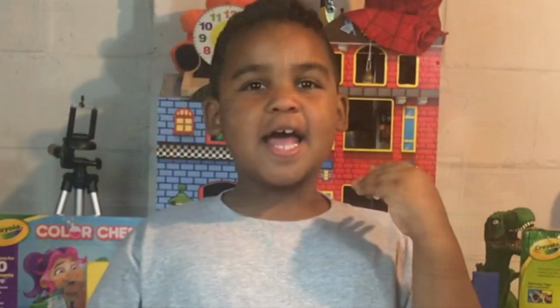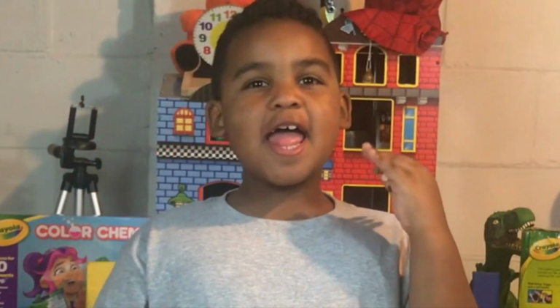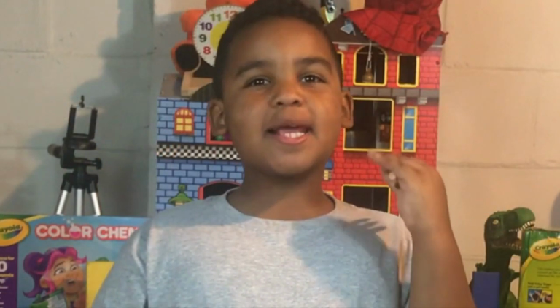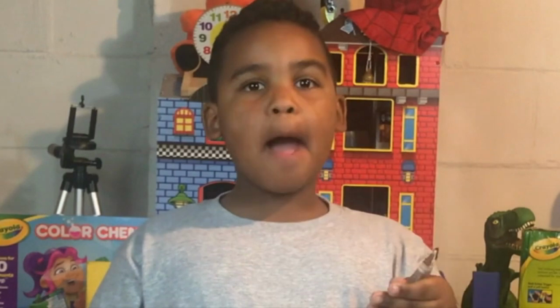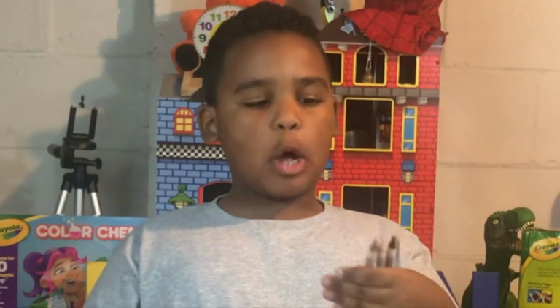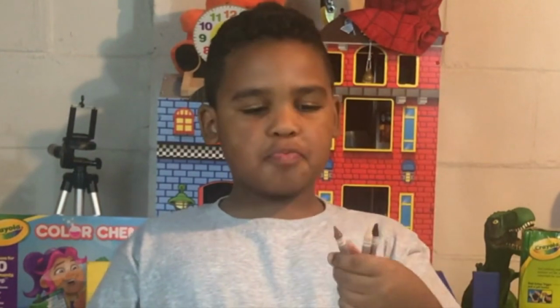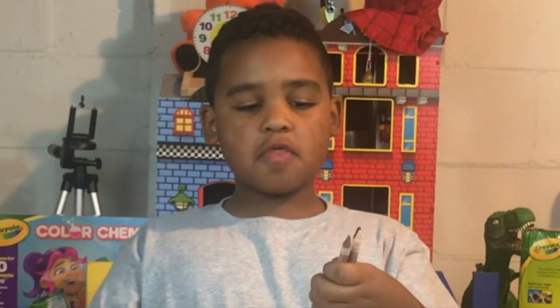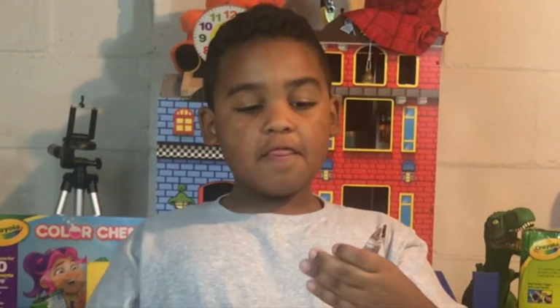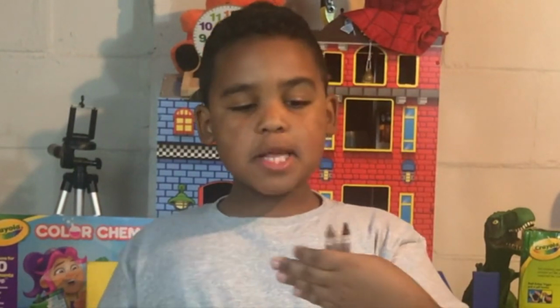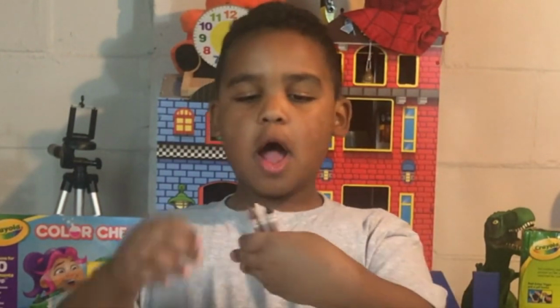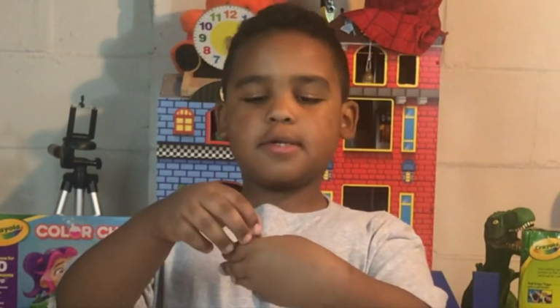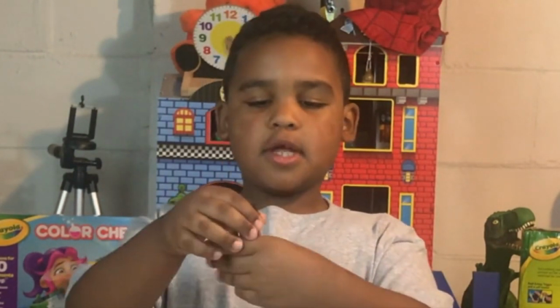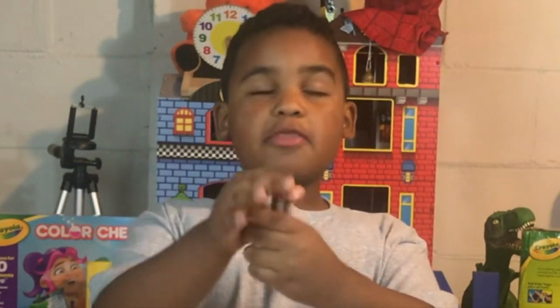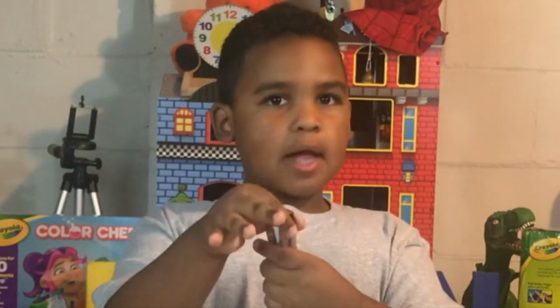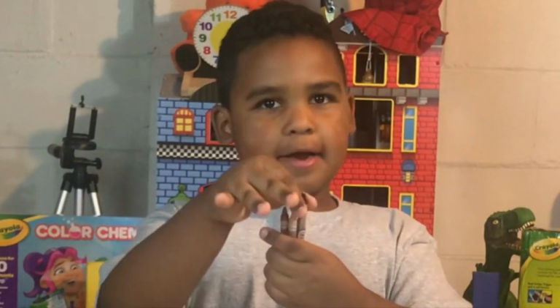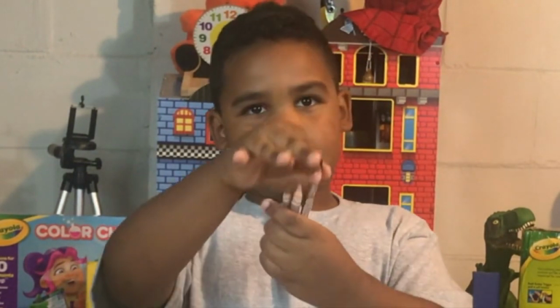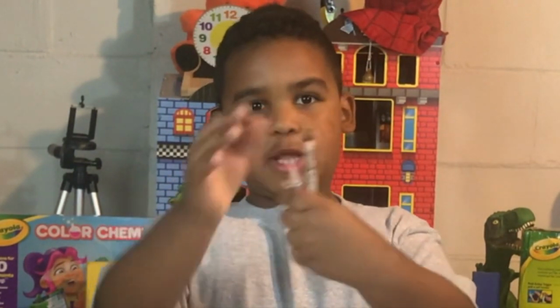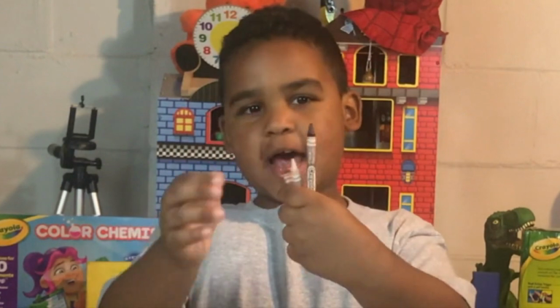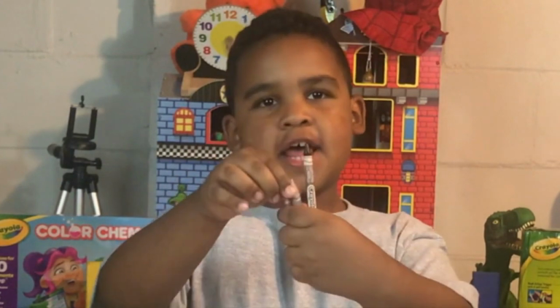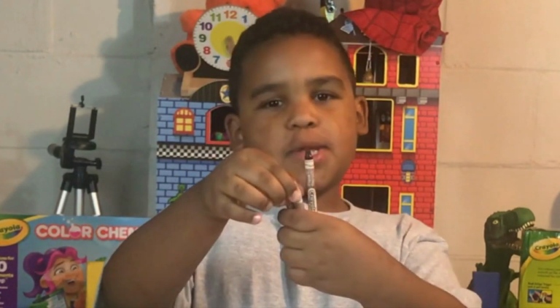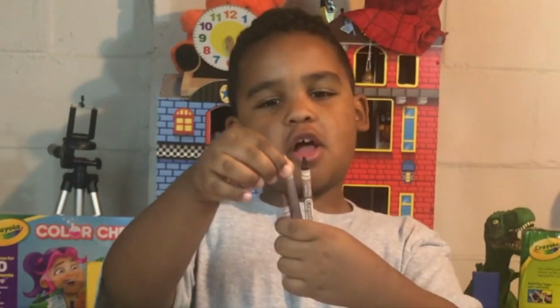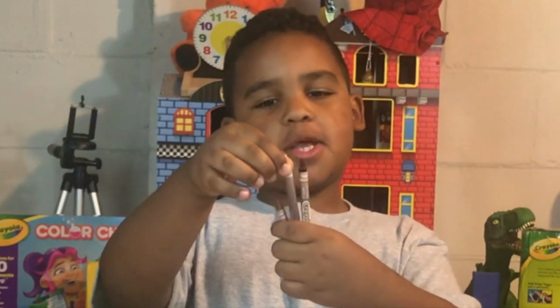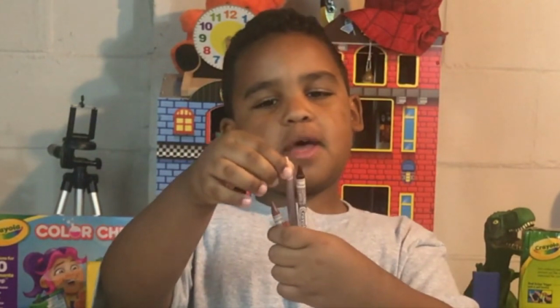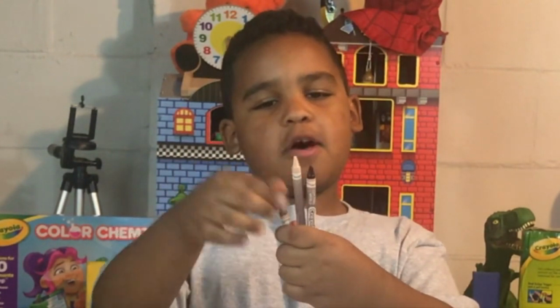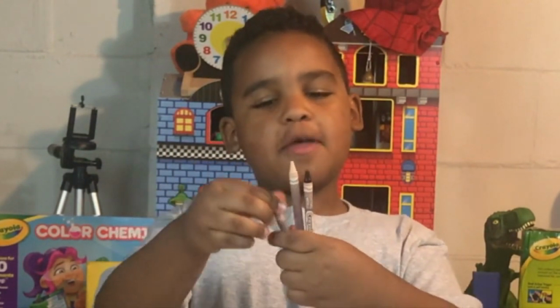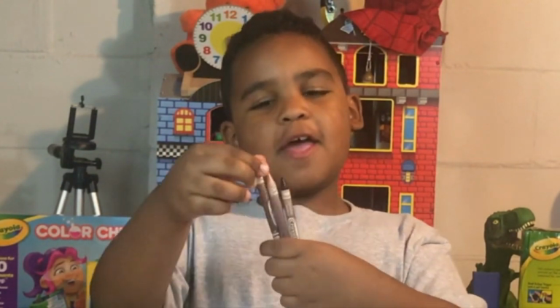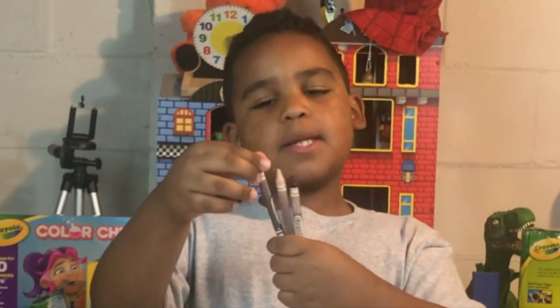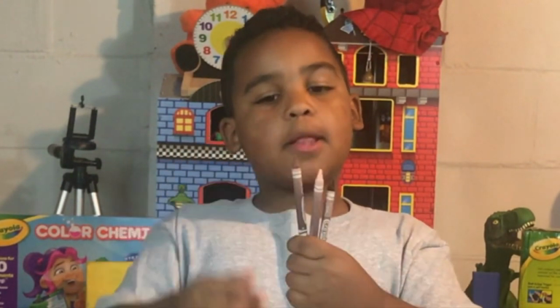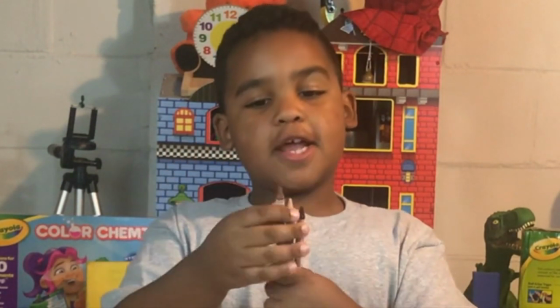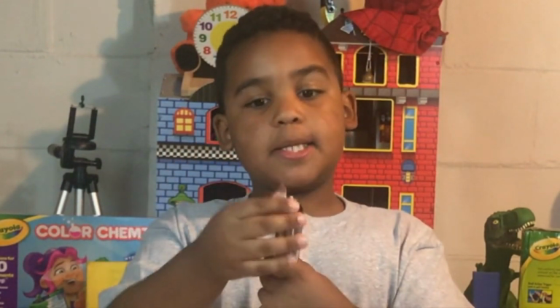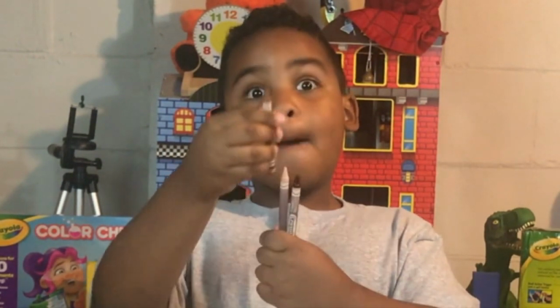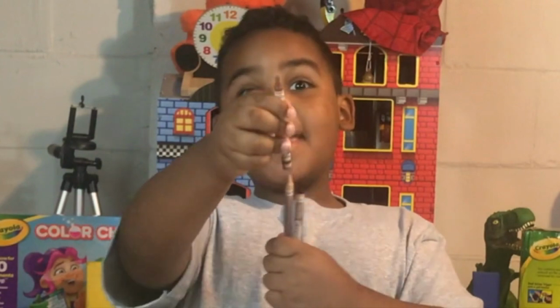For example, these colors — well, this color is my dad, this color is my mom, and this color is me.